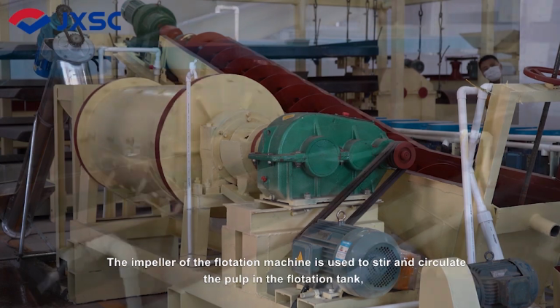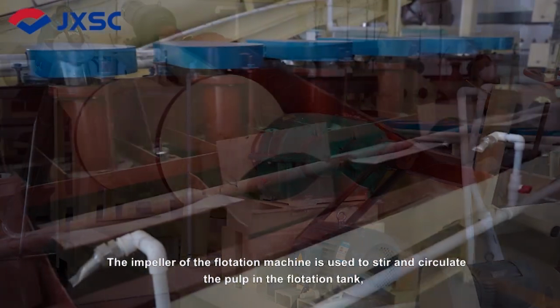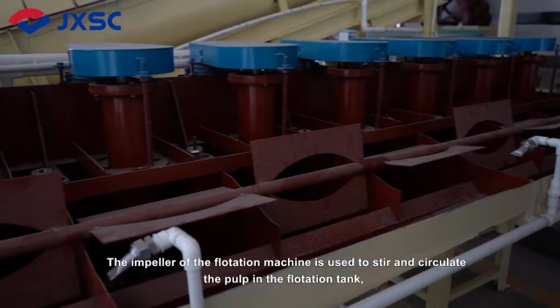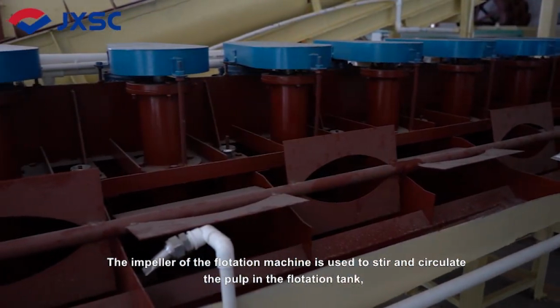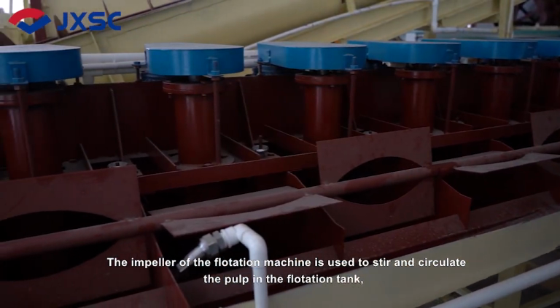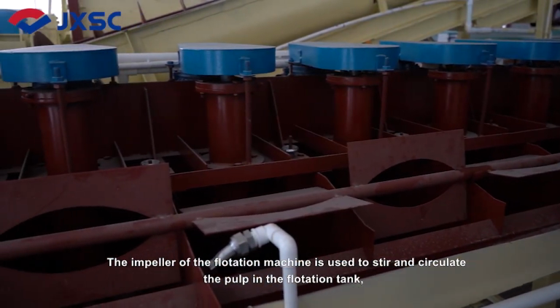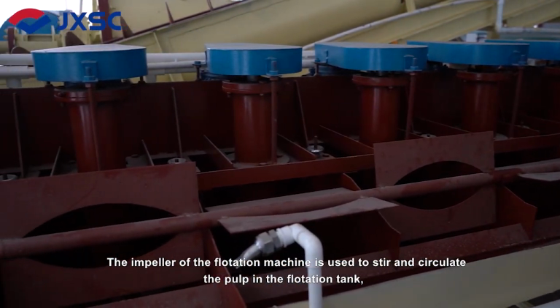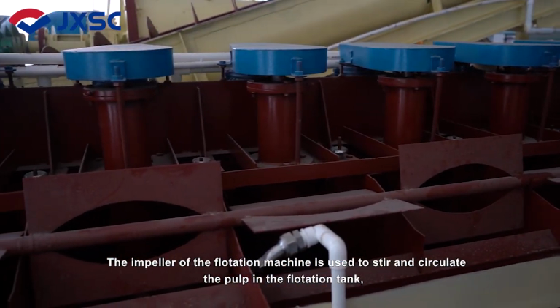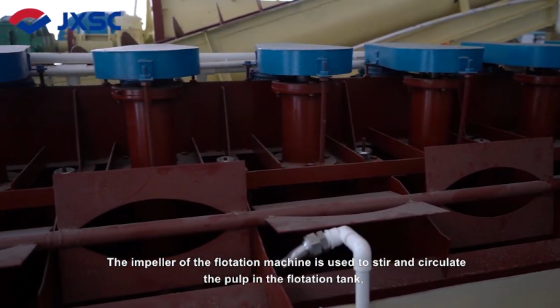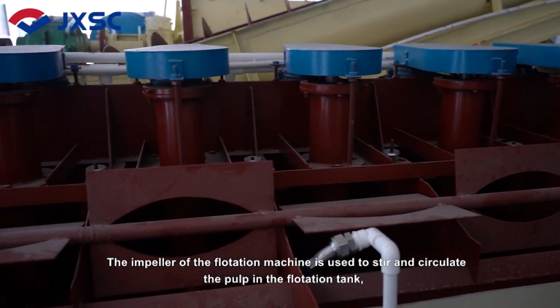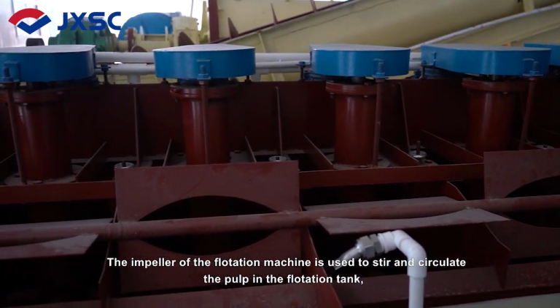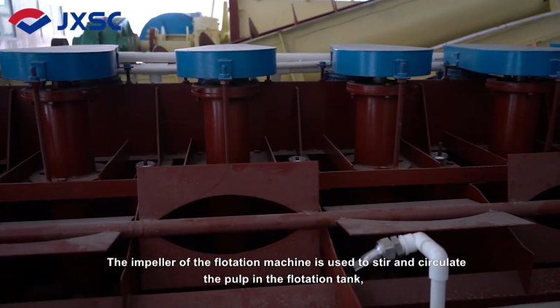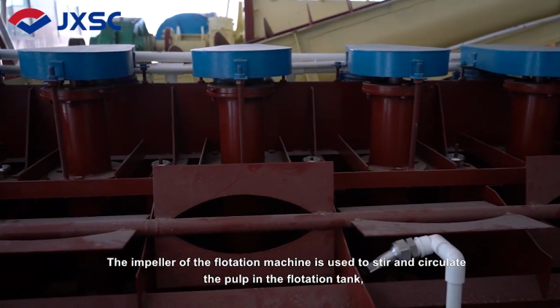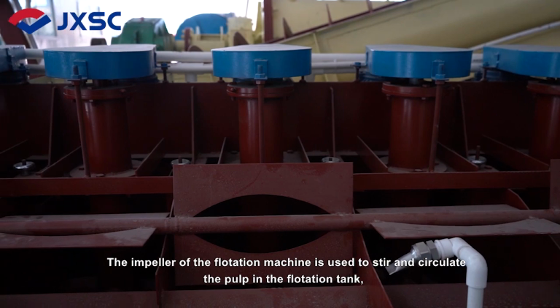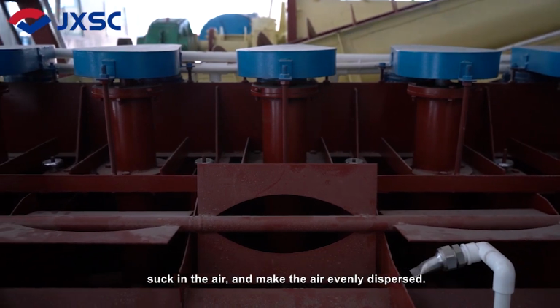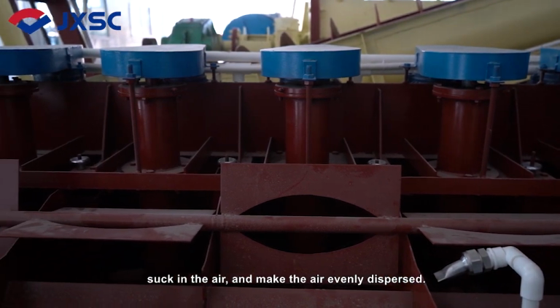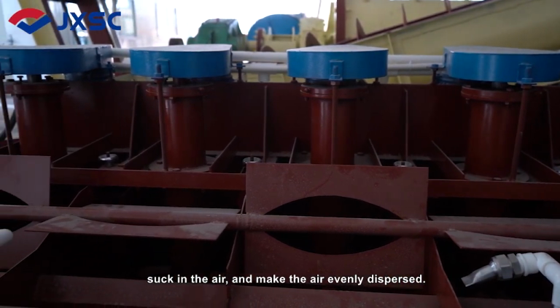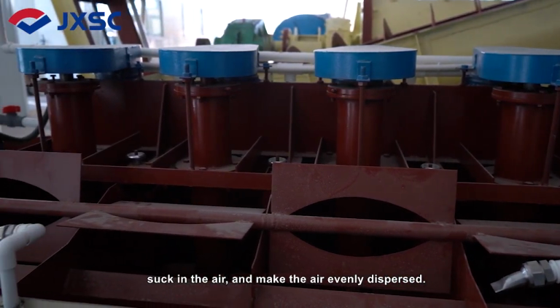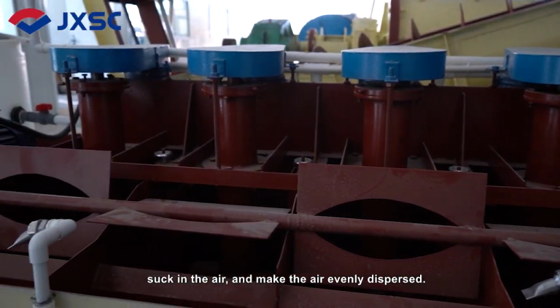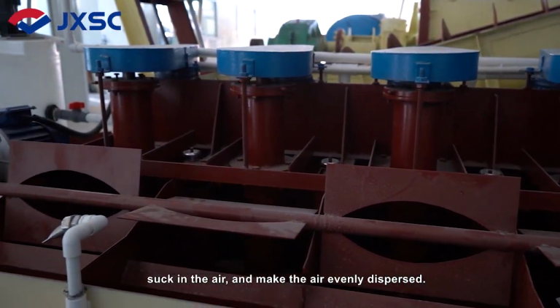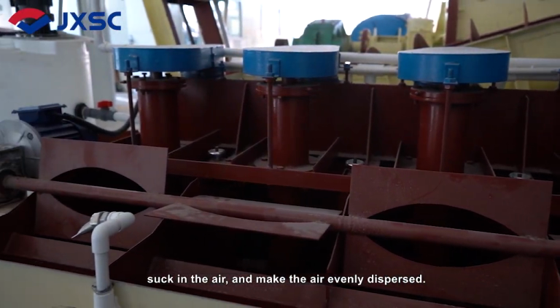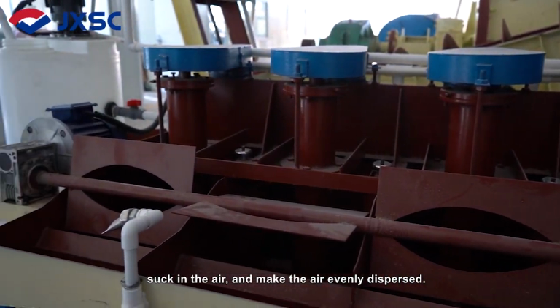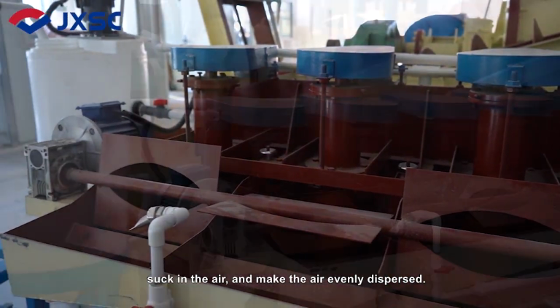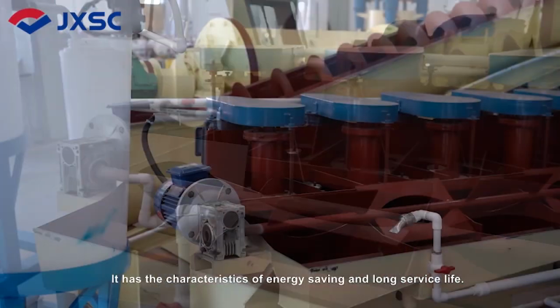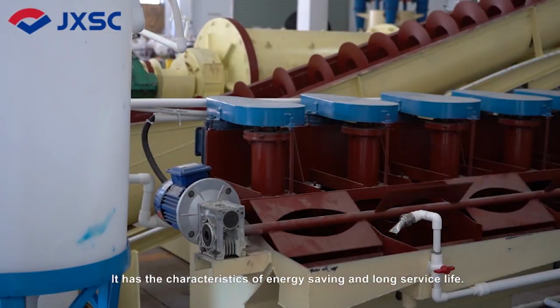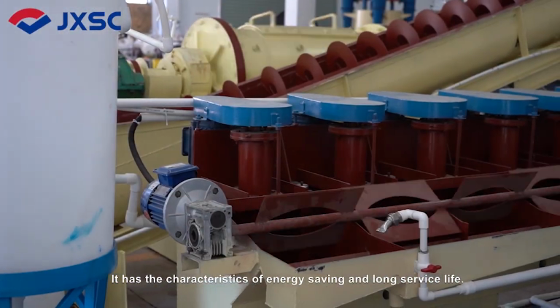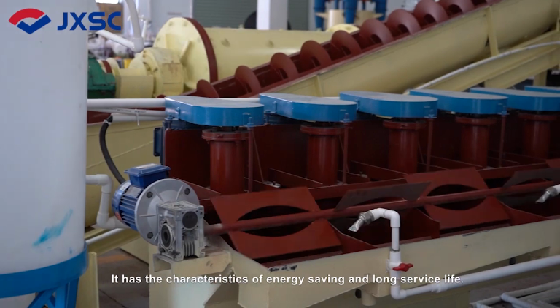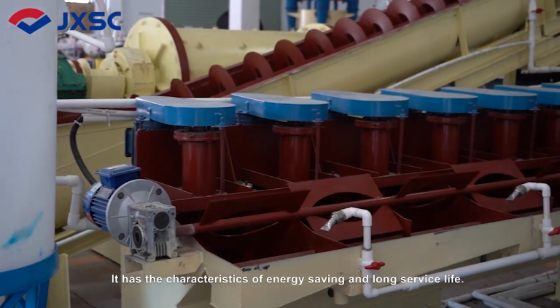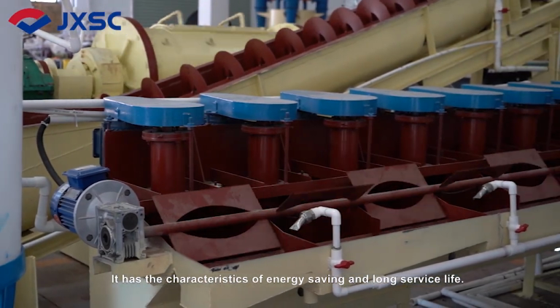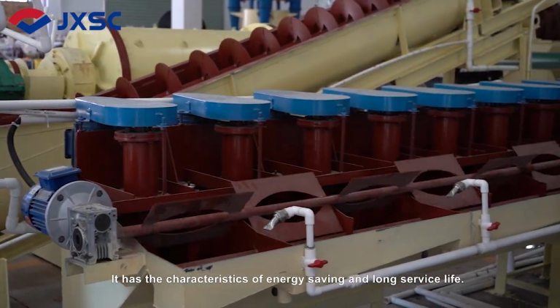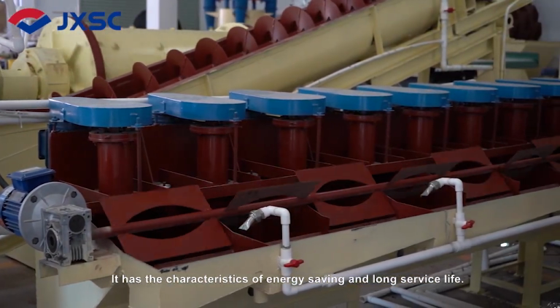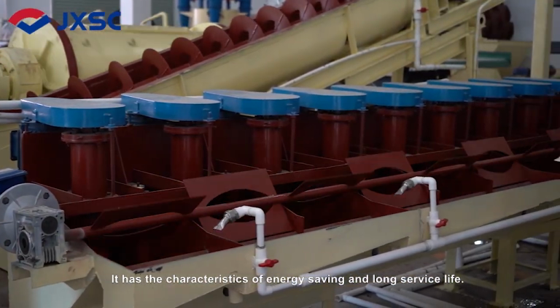The impeller of the flotation machine is used to stir and circulate the pulp in the flotation tank, suck in the air, and make the air evenly dispersed. It has the characteristics of energy saving and long service life.